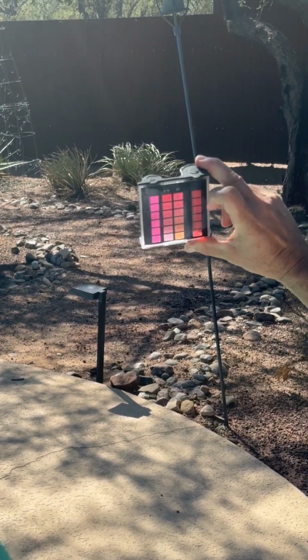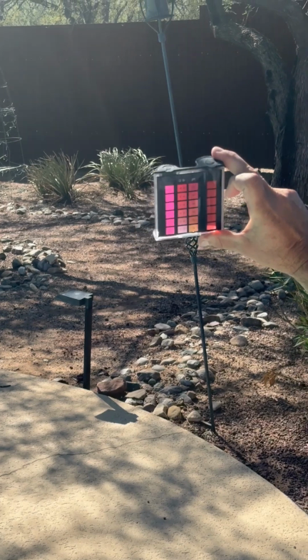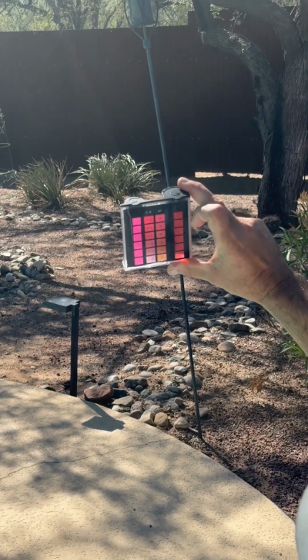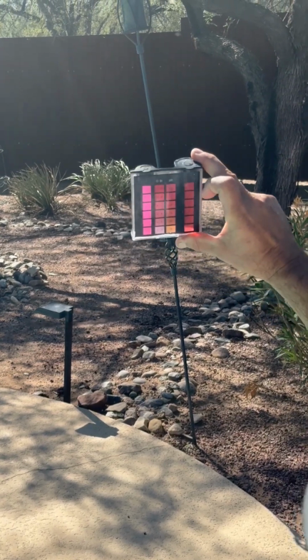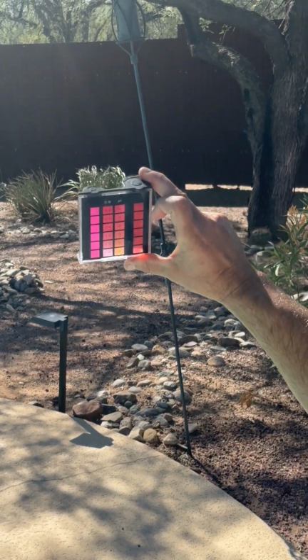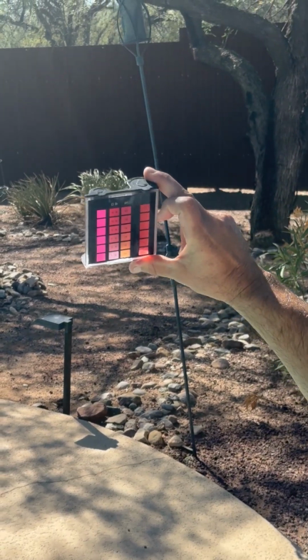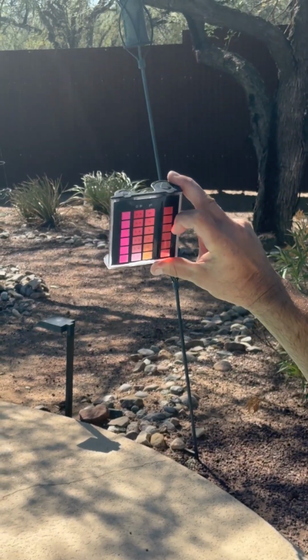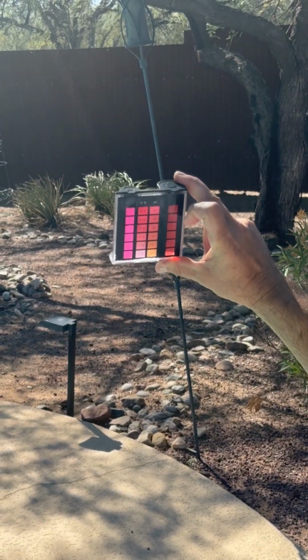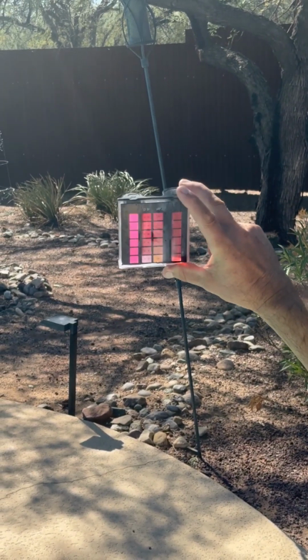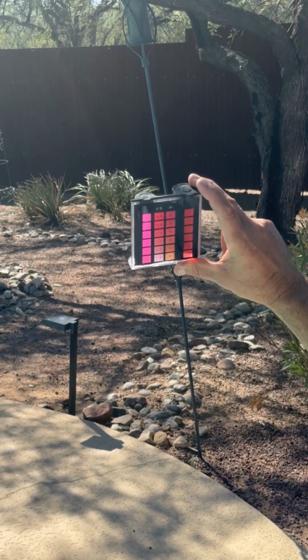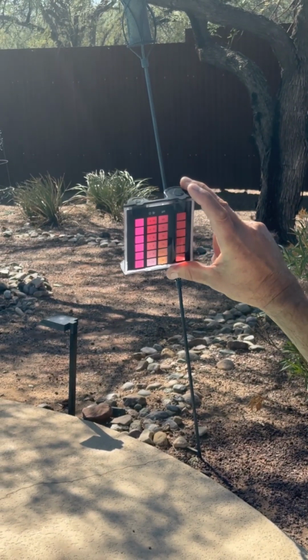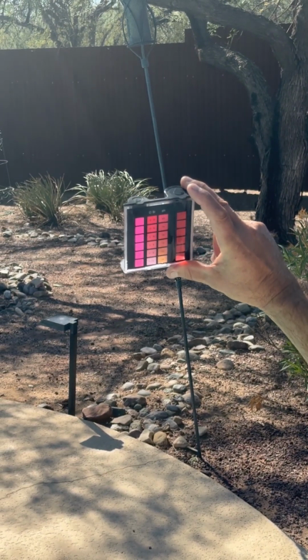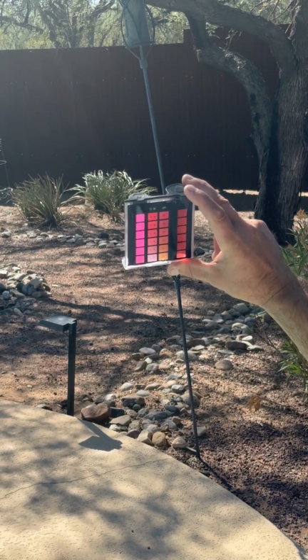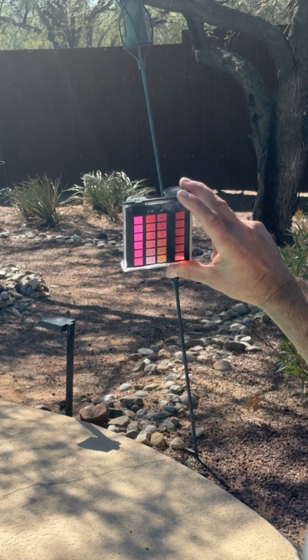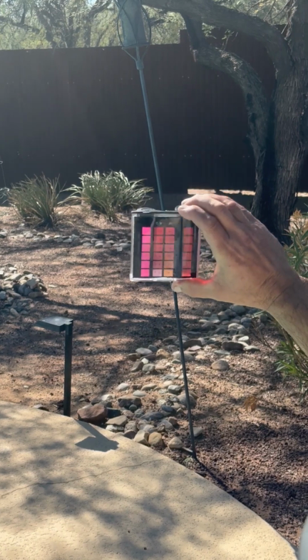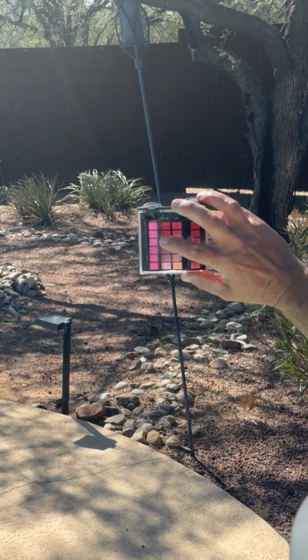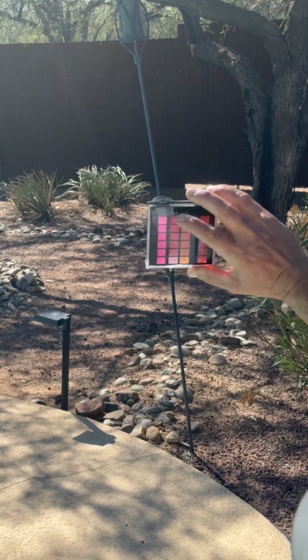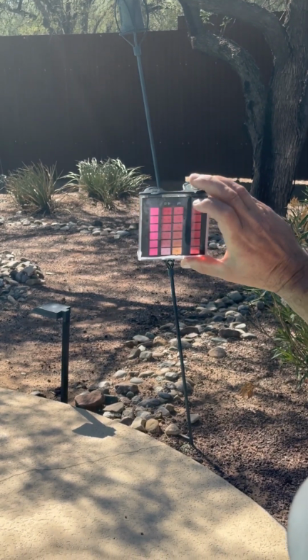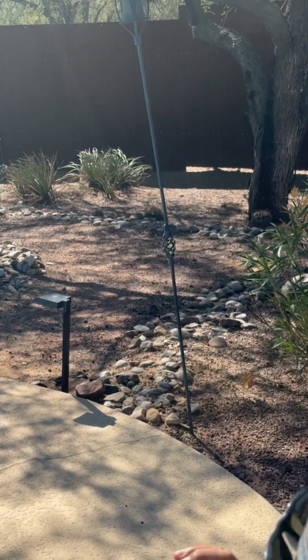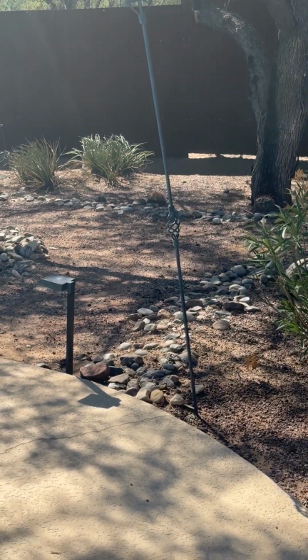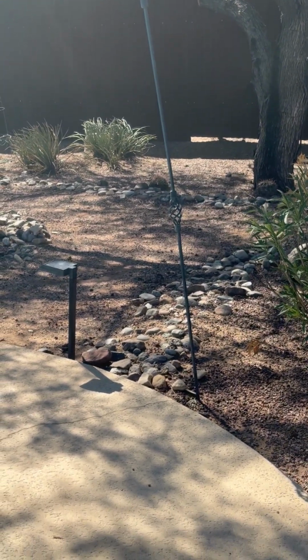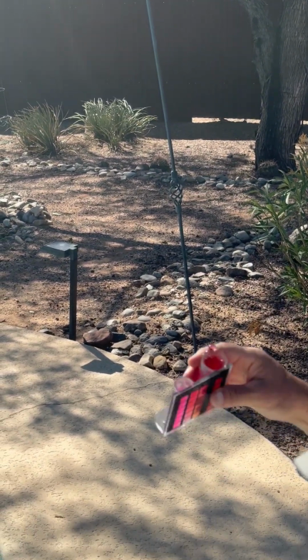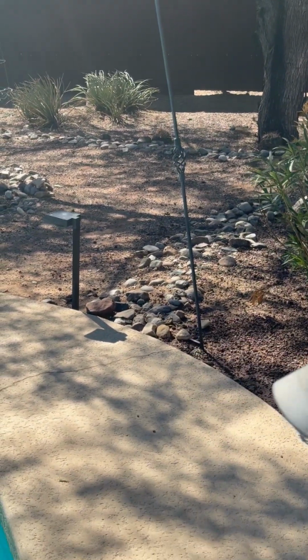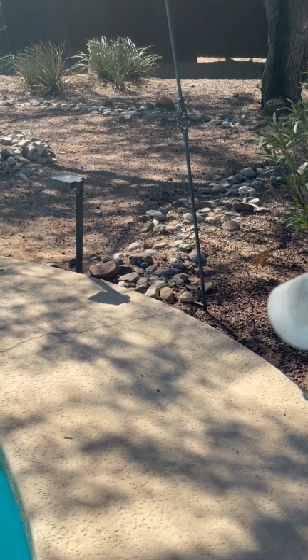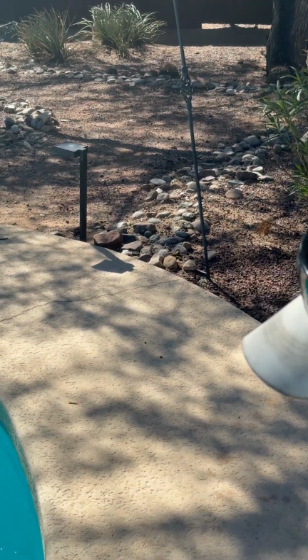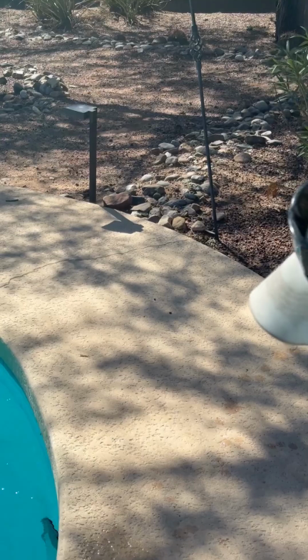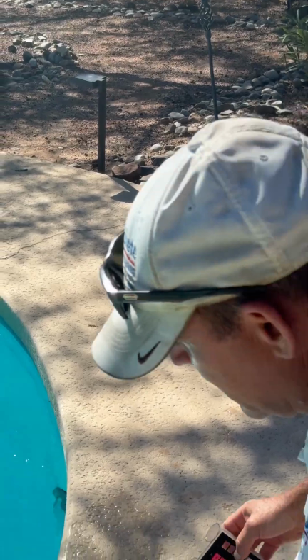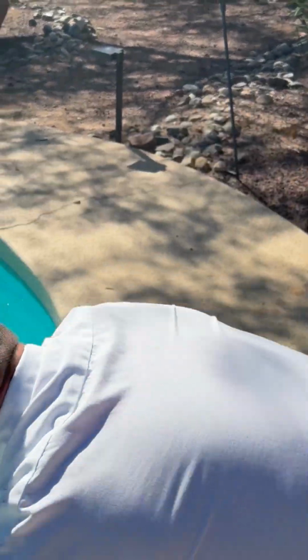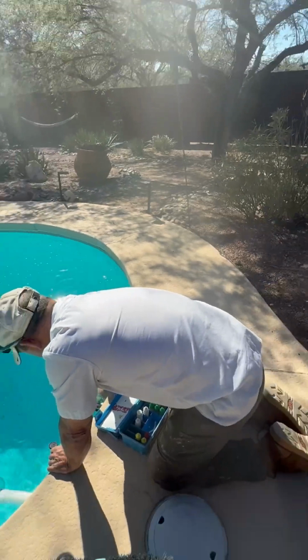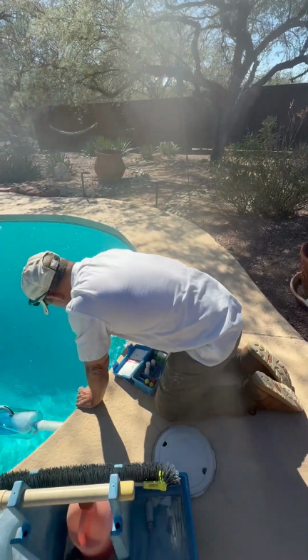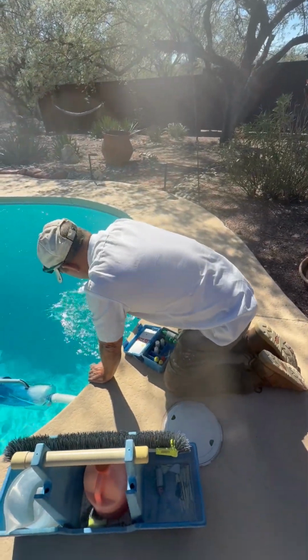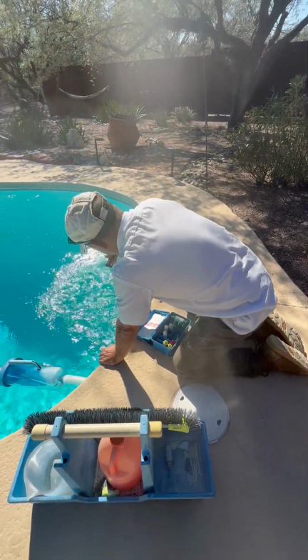I'm reading this at roughly a 7.6 and 7.5. Toss this out away from the pool water and rinse it out a little bit.